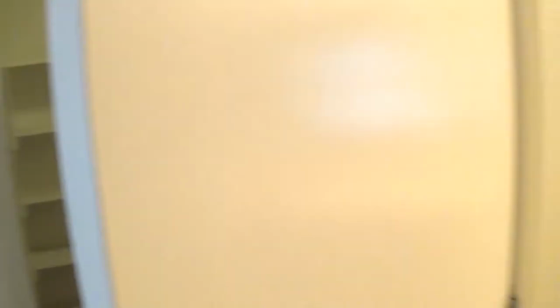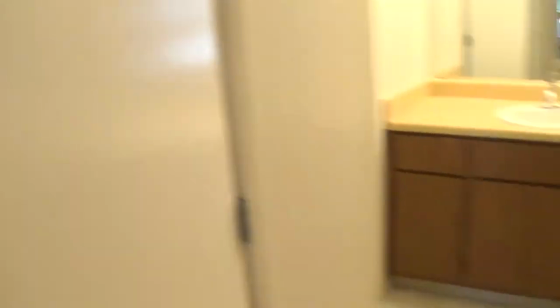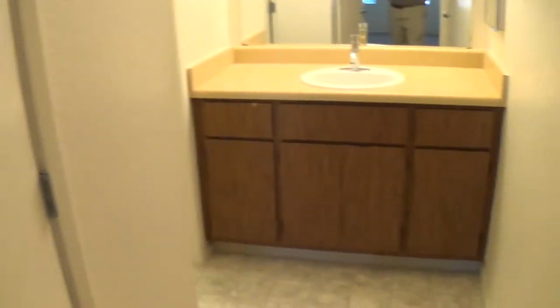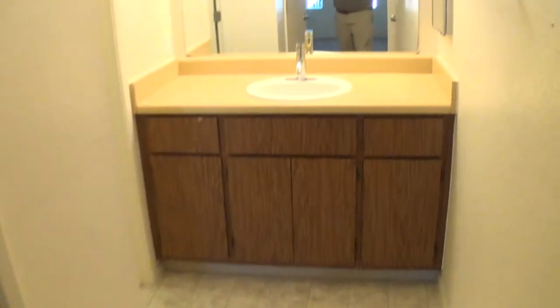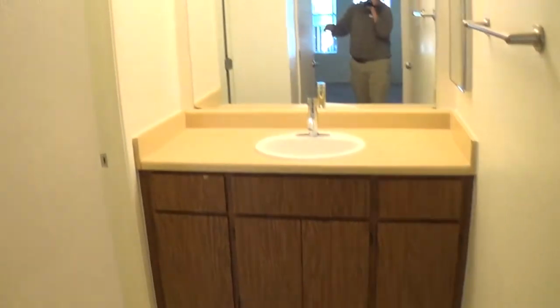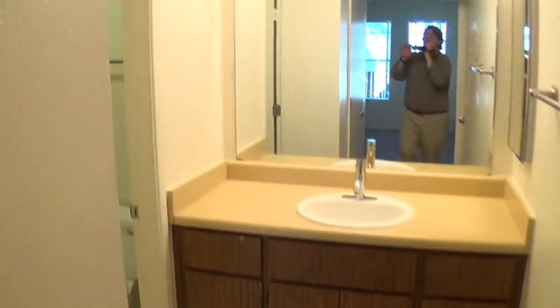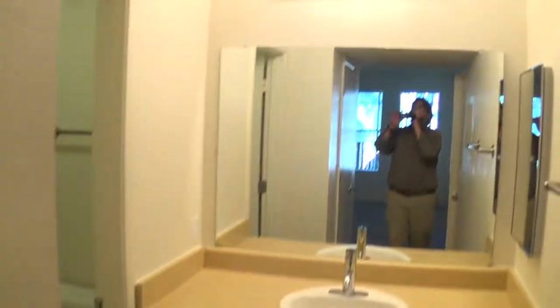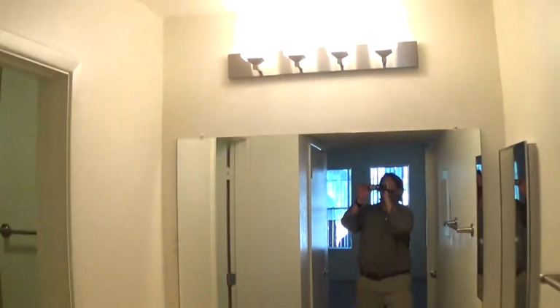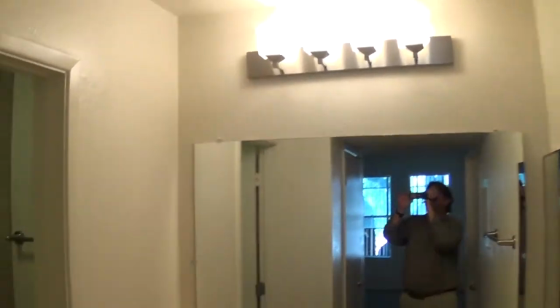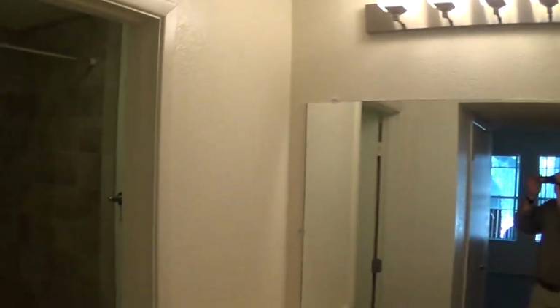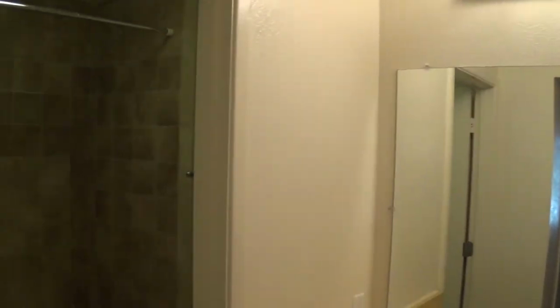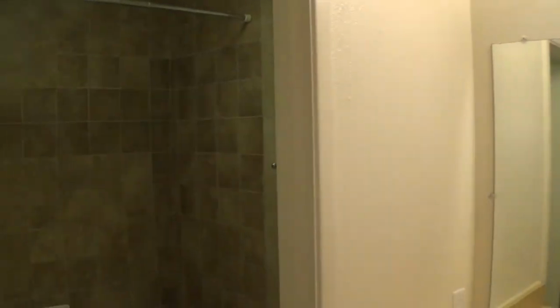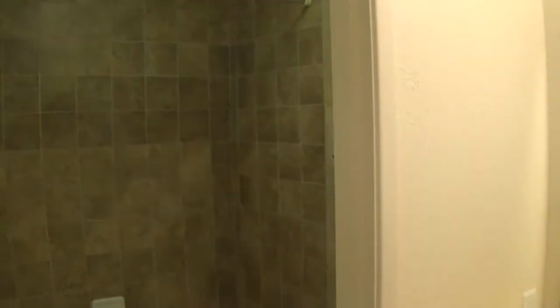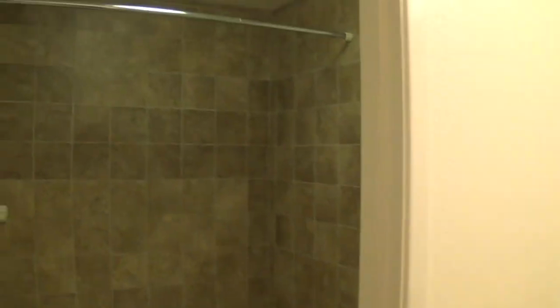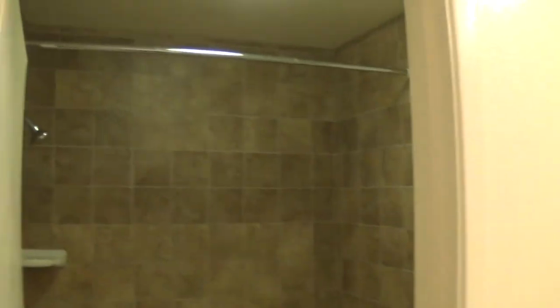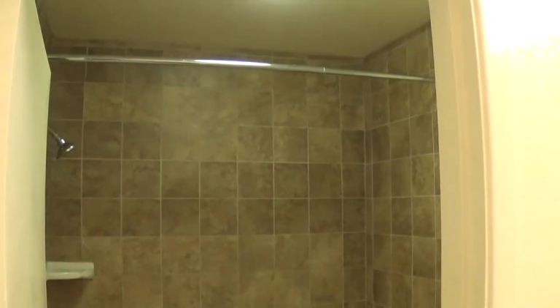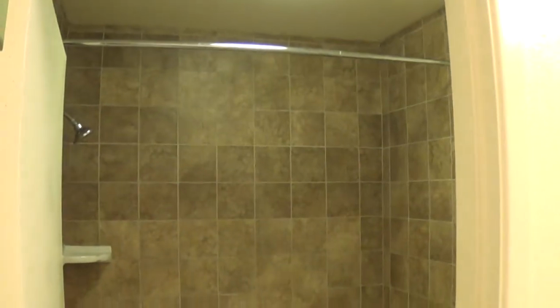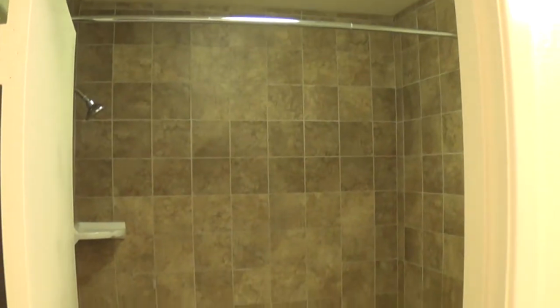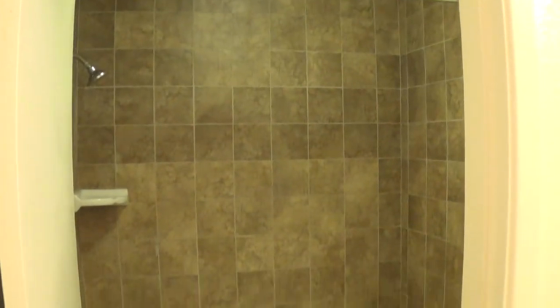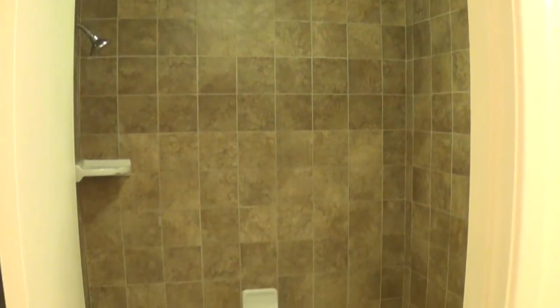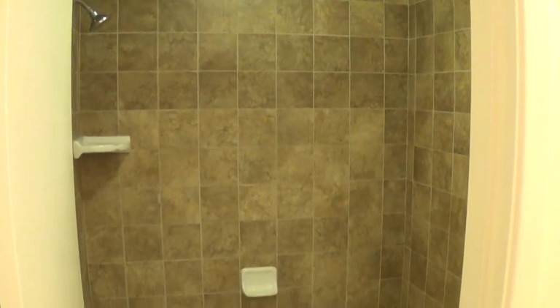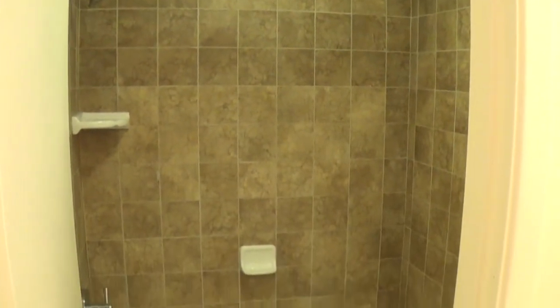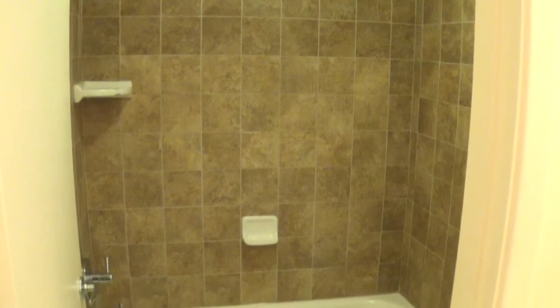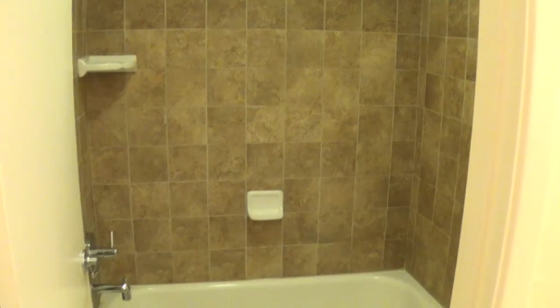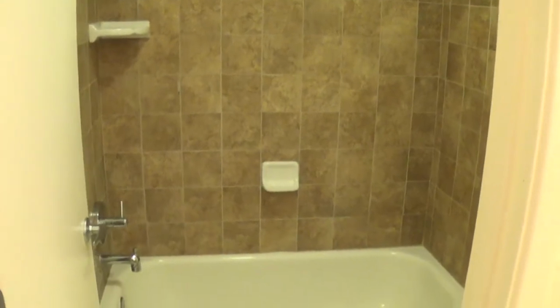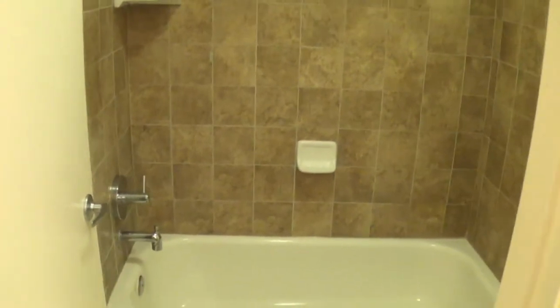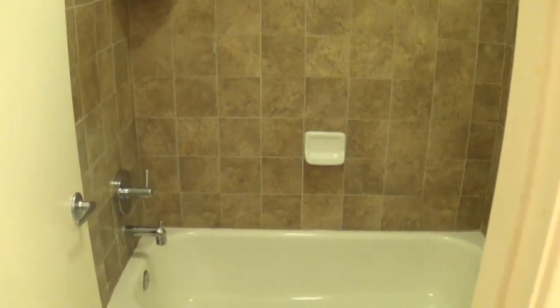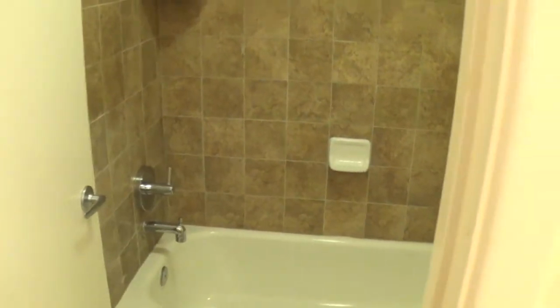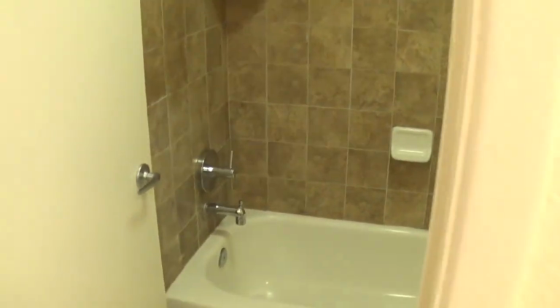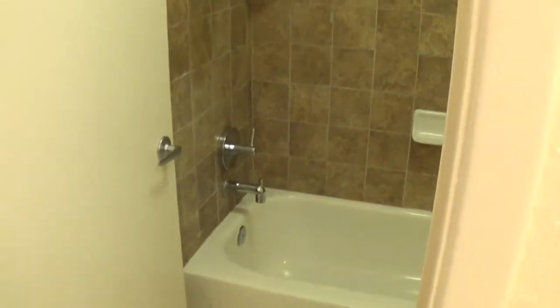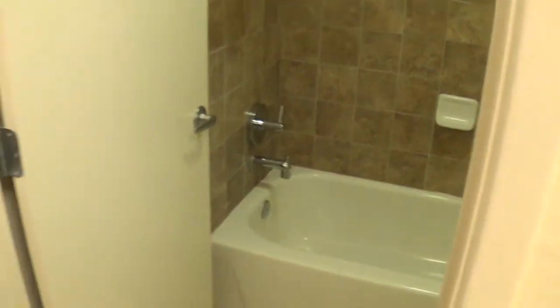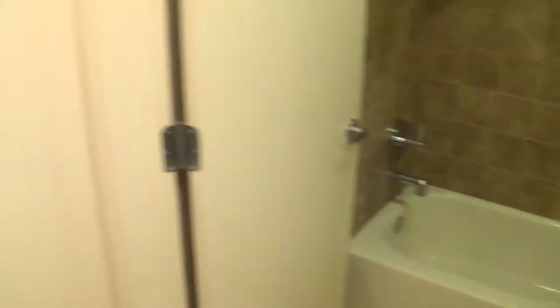Coming into our master bathroom here — upgraded lighting, and again just awesome tile work that we're doing, with a really nice faucet.